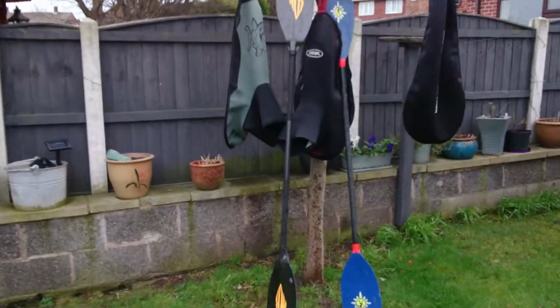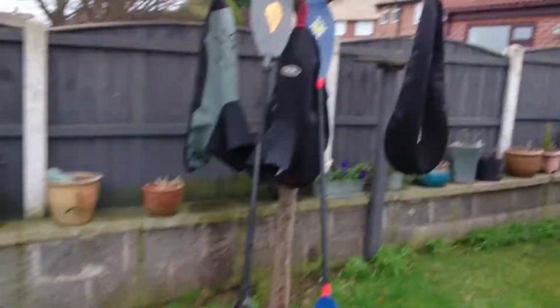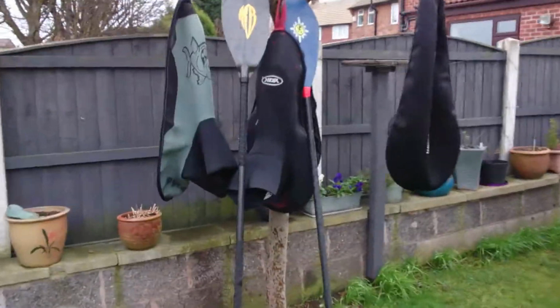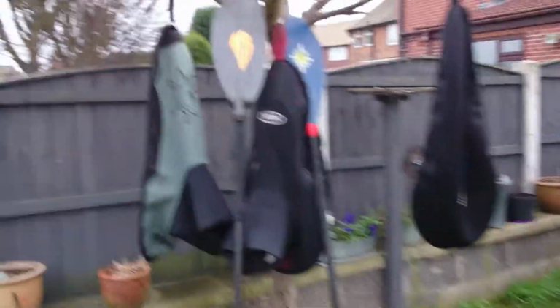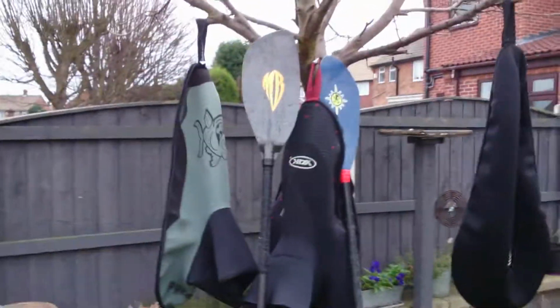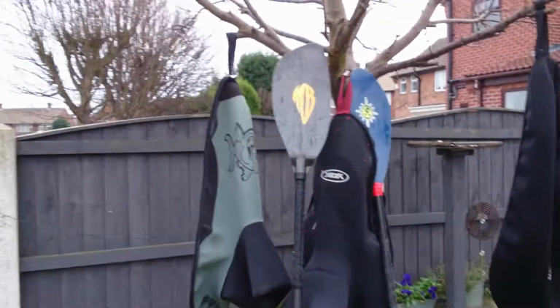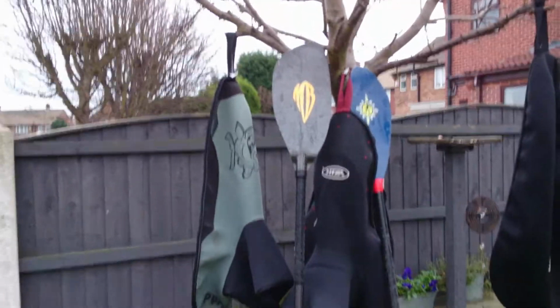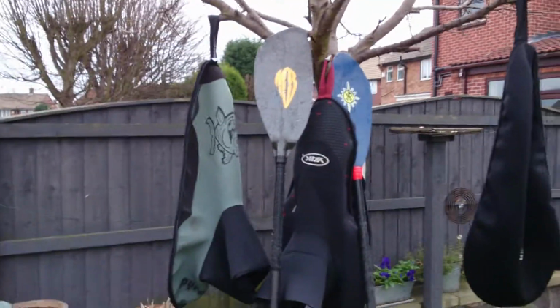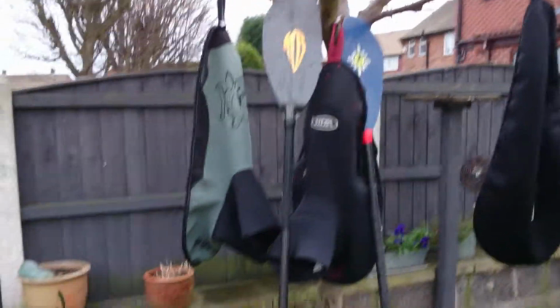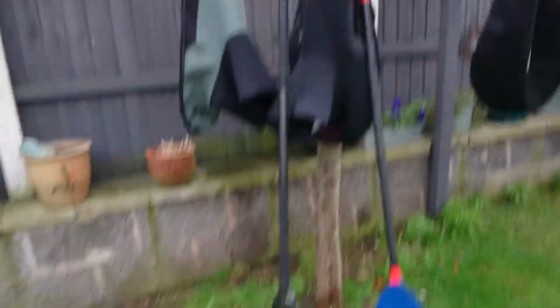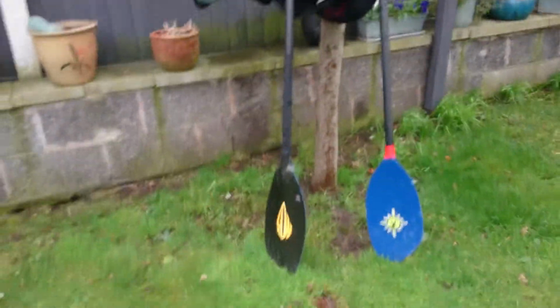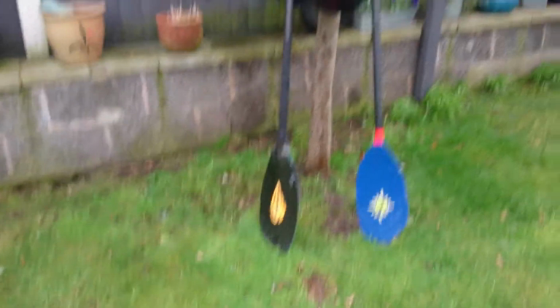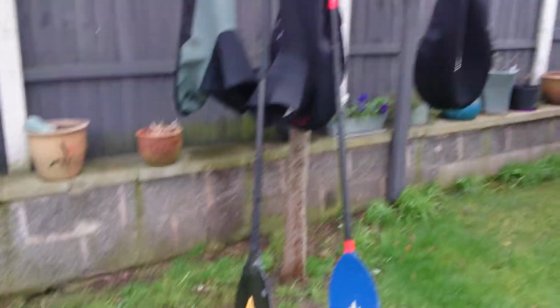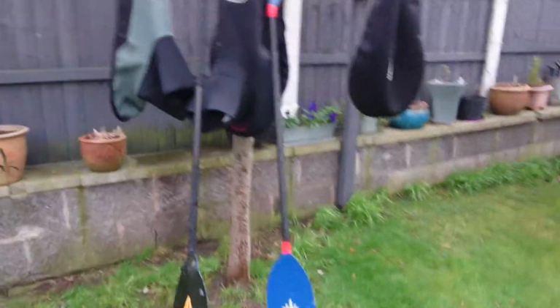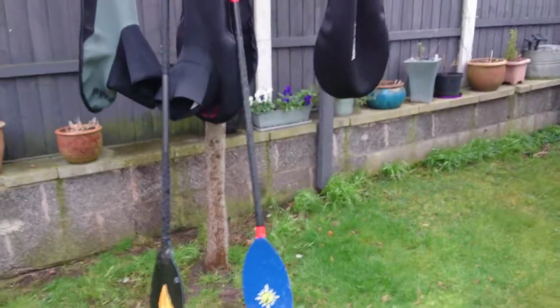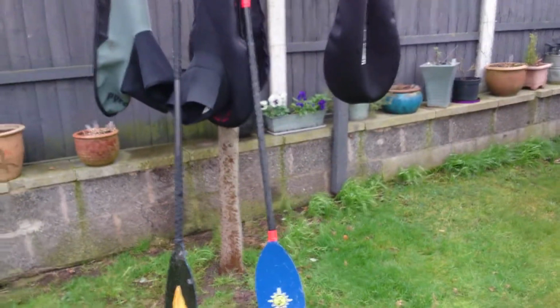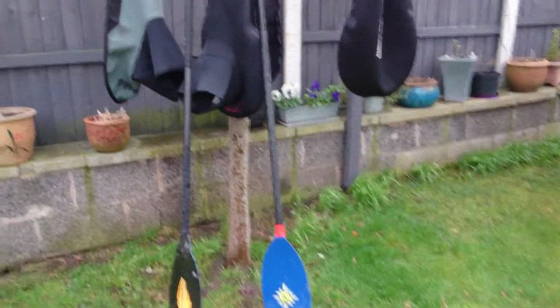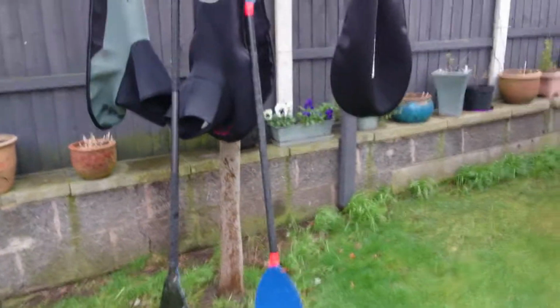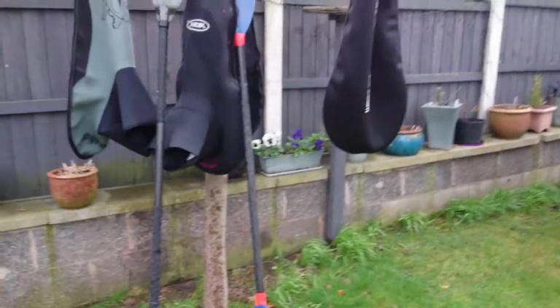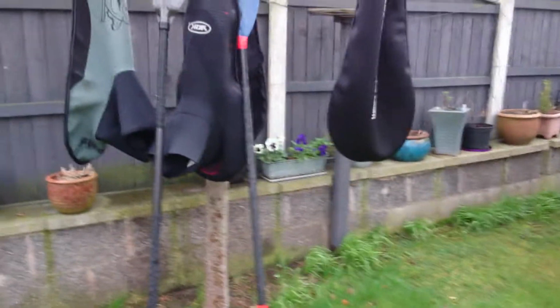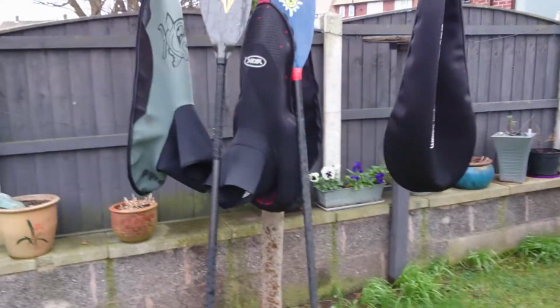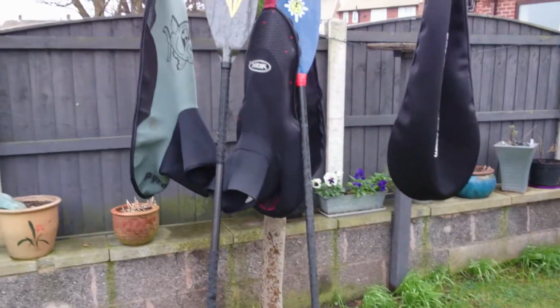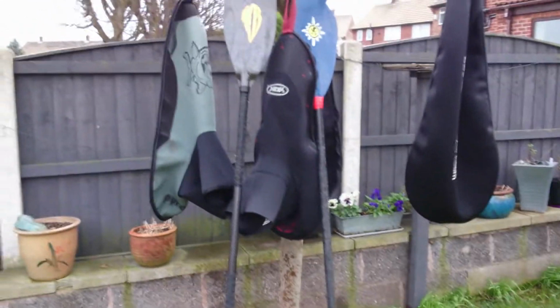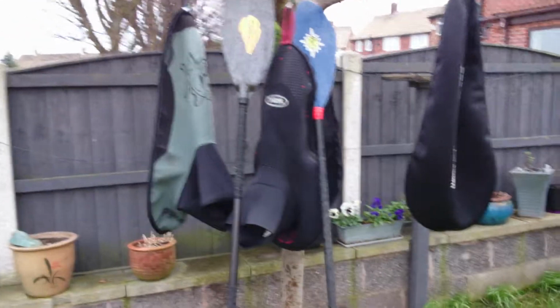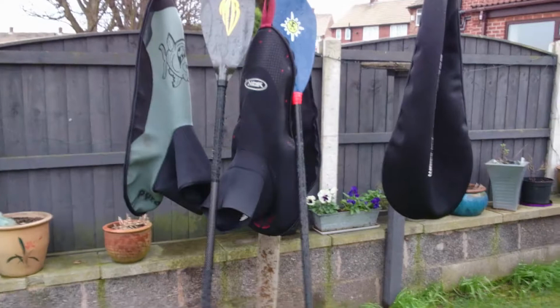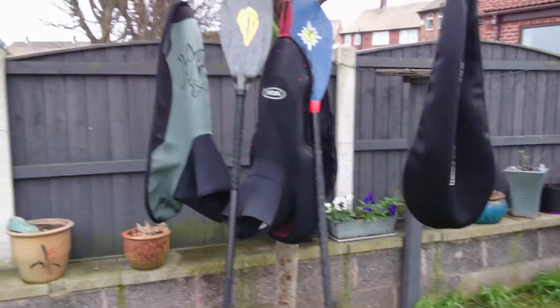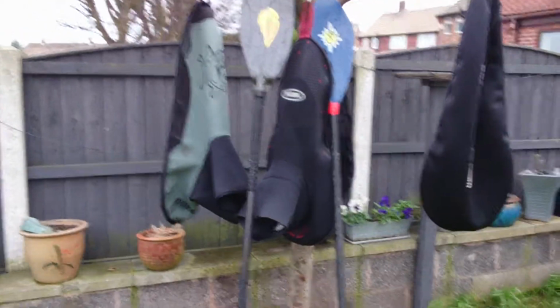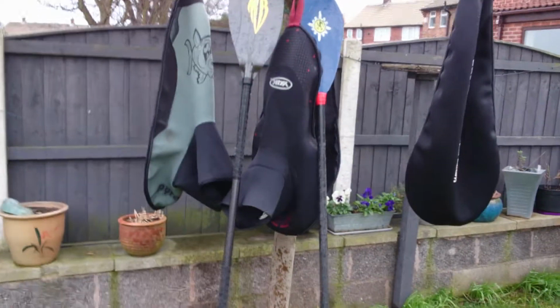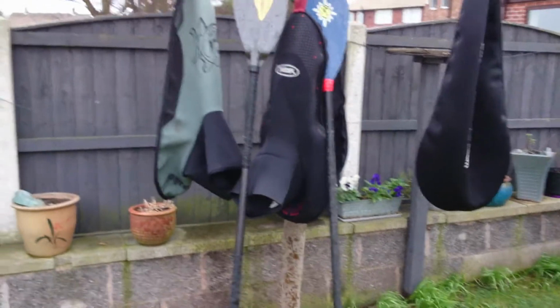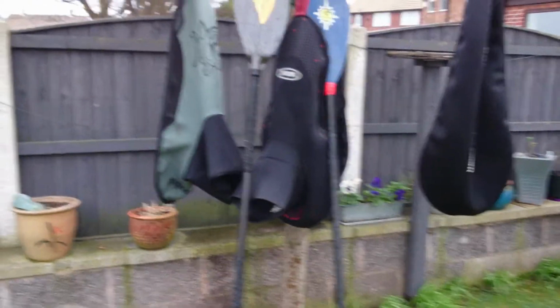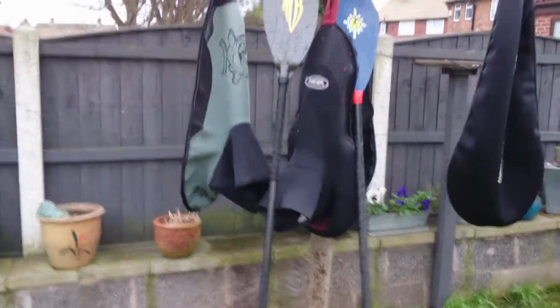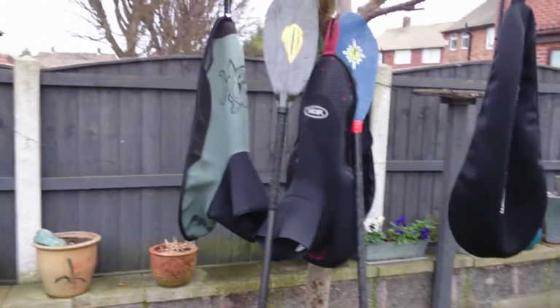Obviously you've got your paddles. I've got my Mitchell blades on the left and my Robson stud on the right. The Robson's a bit shorter than the Mitchell — it's more of a play-boaty paddle.